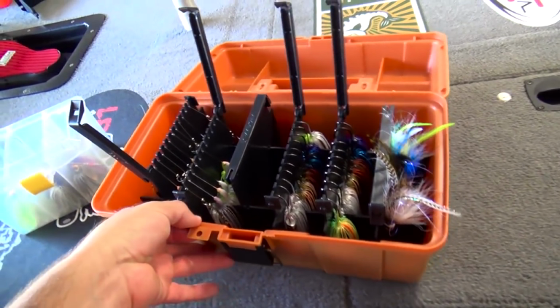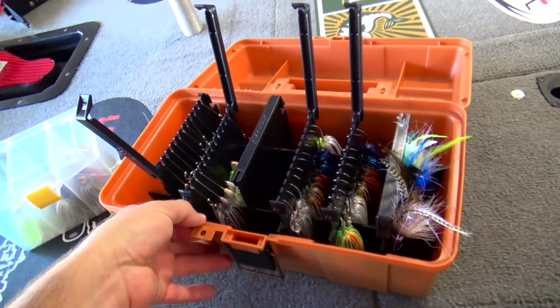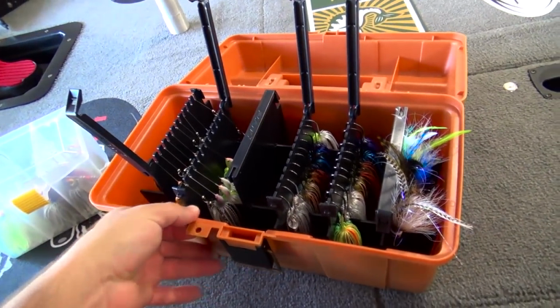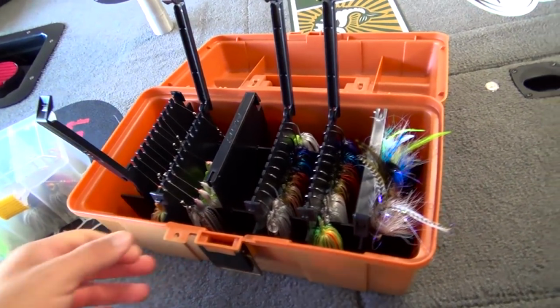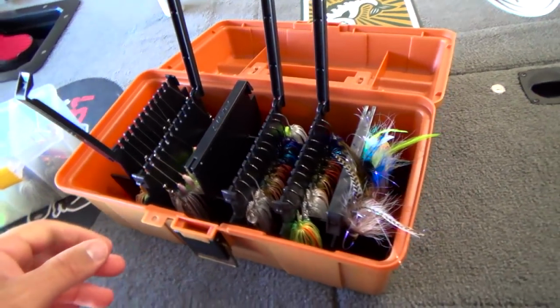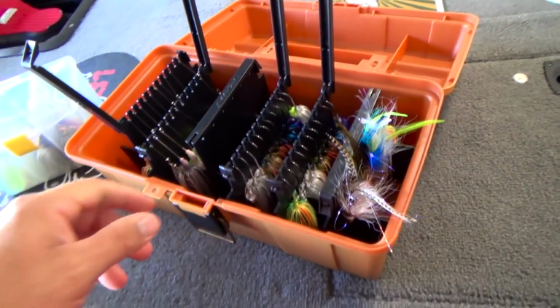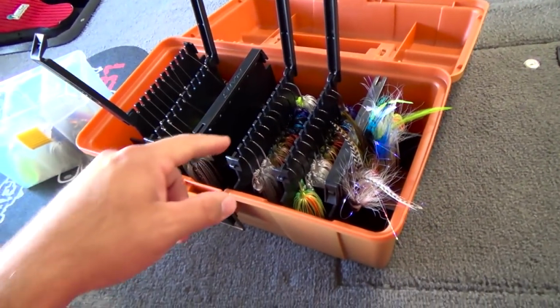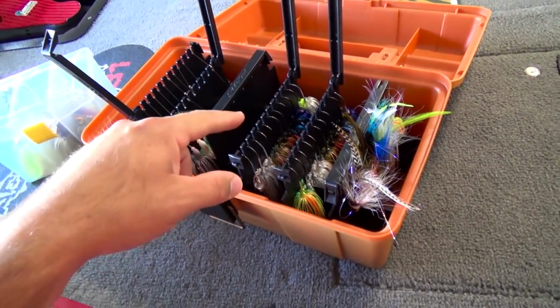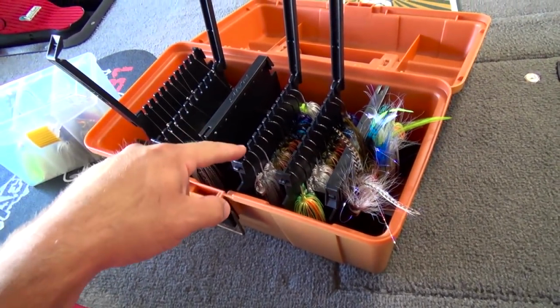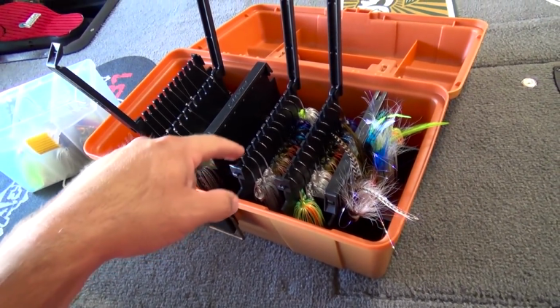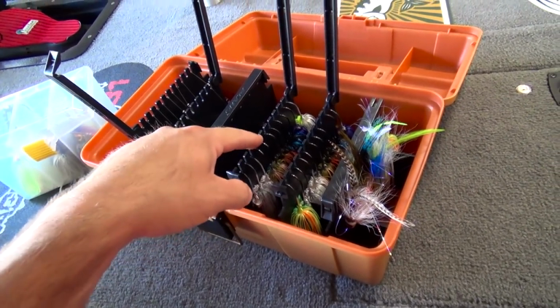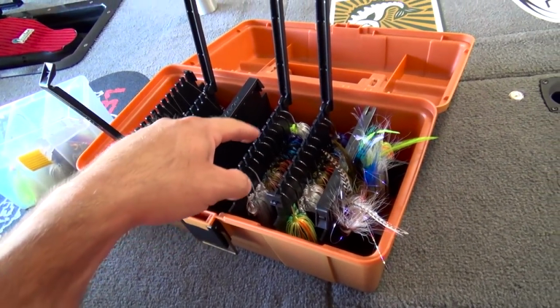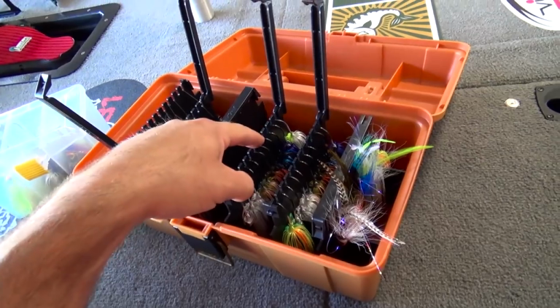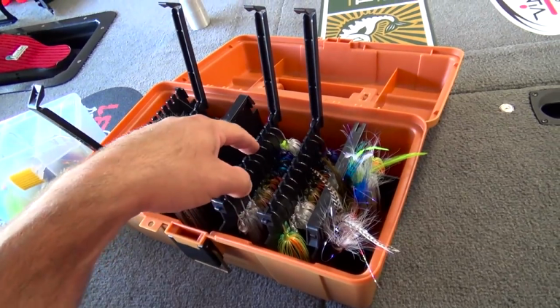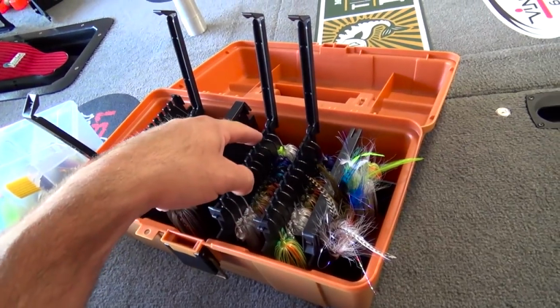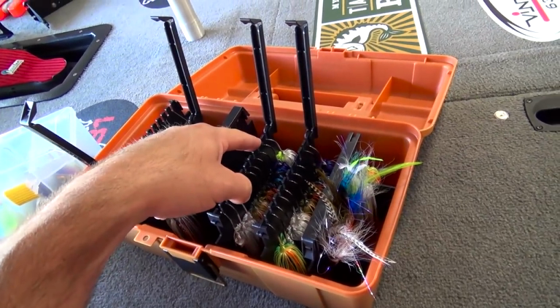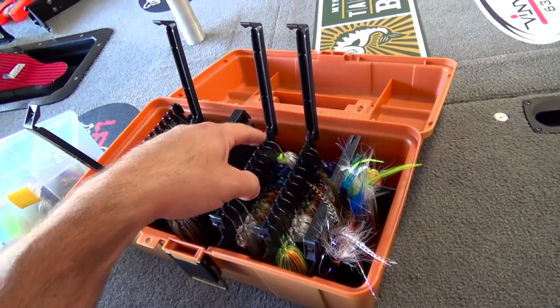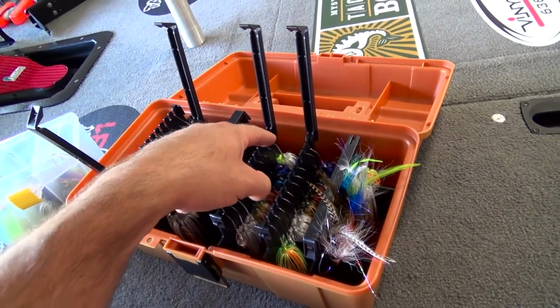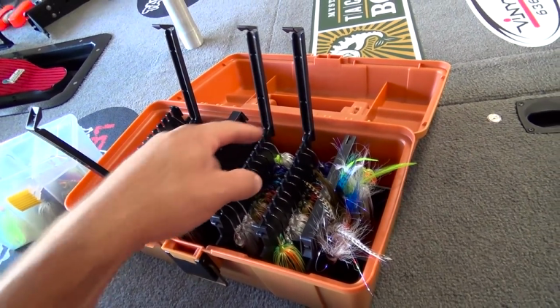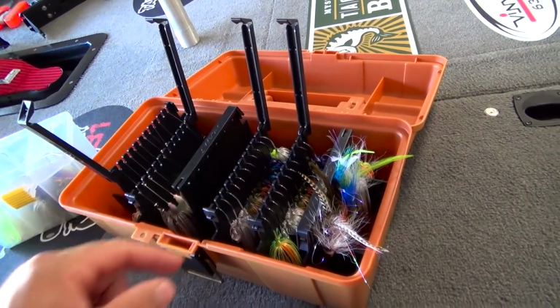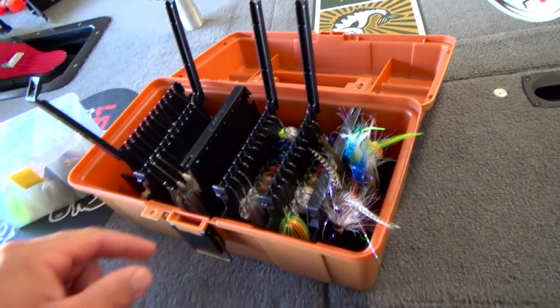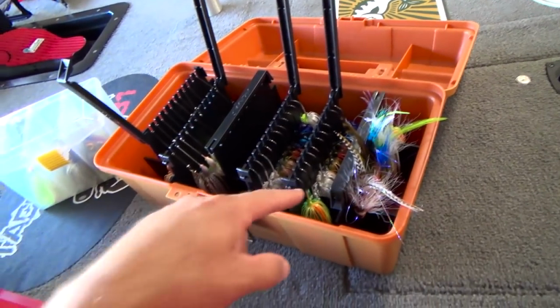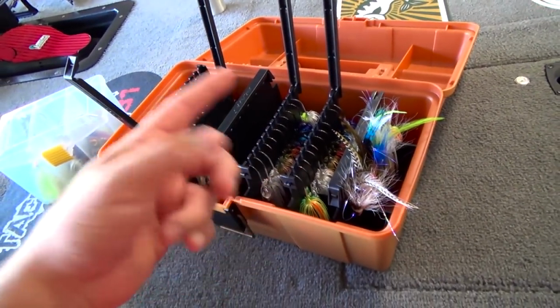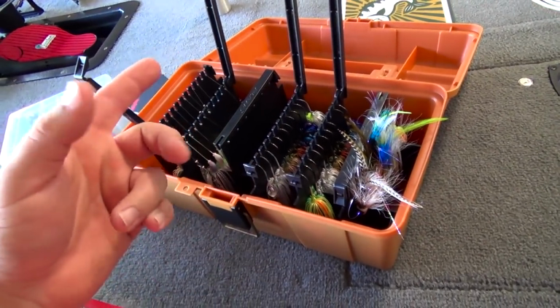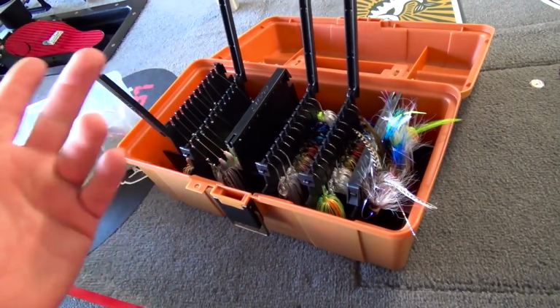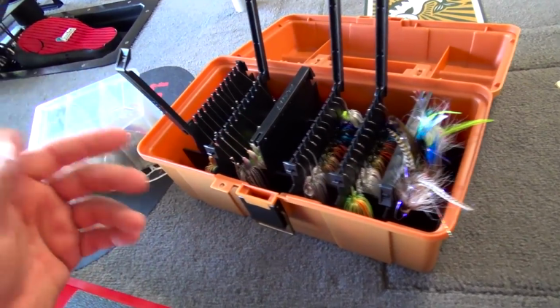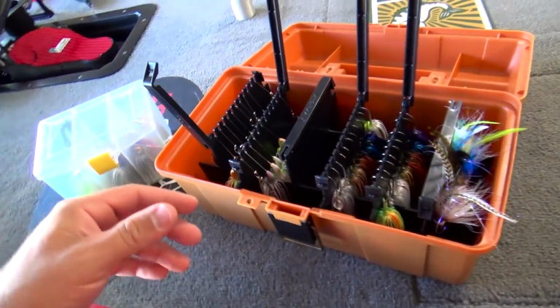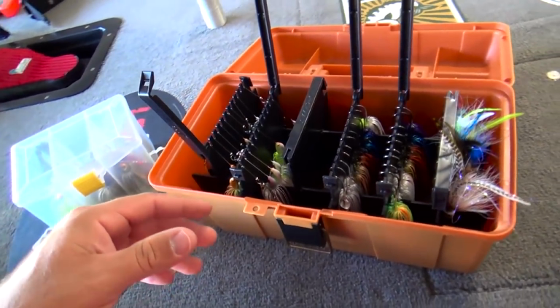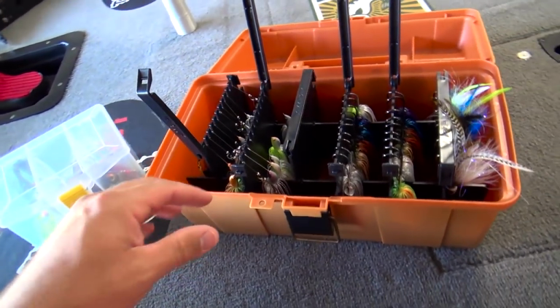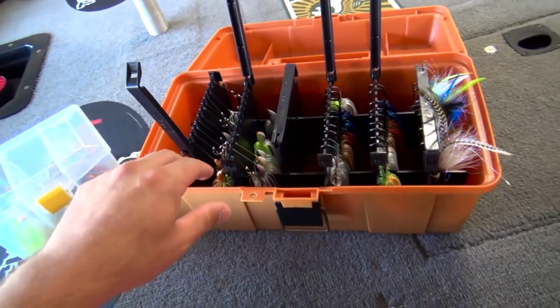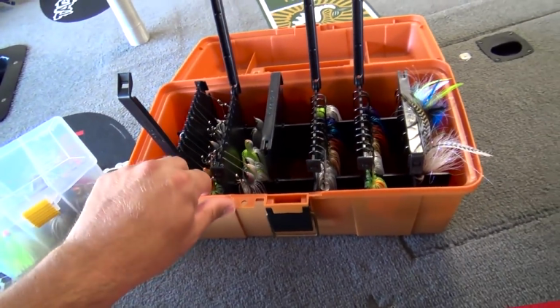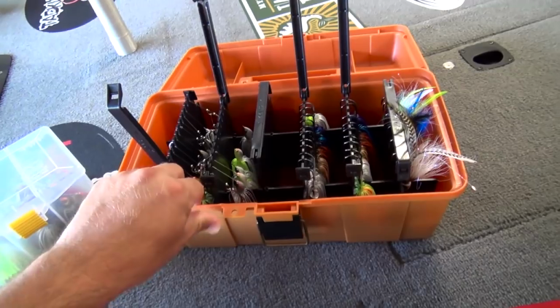But I keep it pretty simple with colors as well. We've got shads, bluegills, craw, black, blue, chartreuse and white, and fire tiger. That's pretty much all I throw — that covers everything that I need.